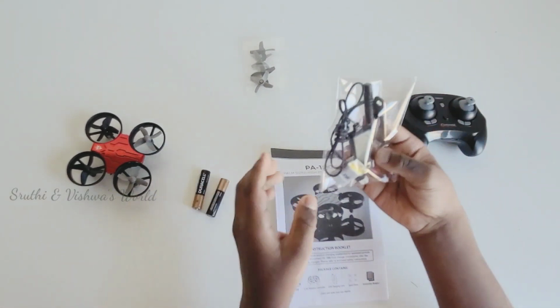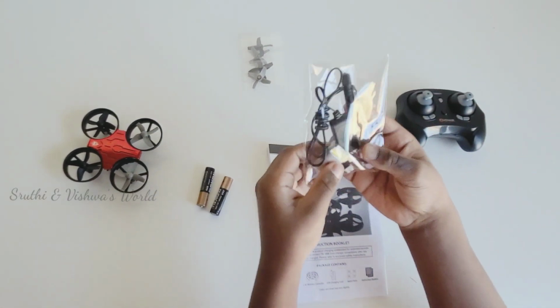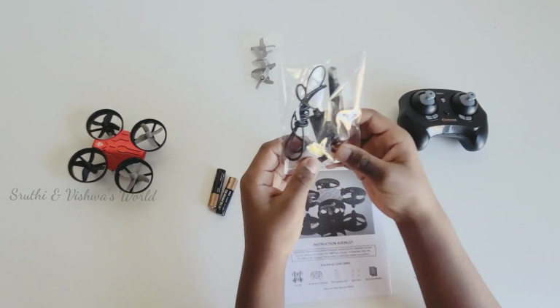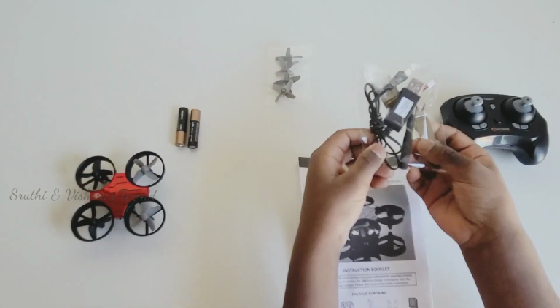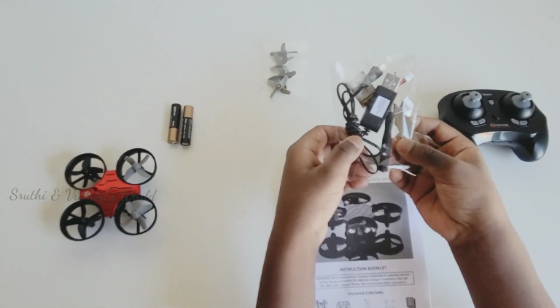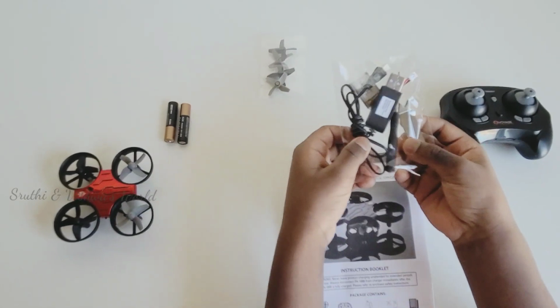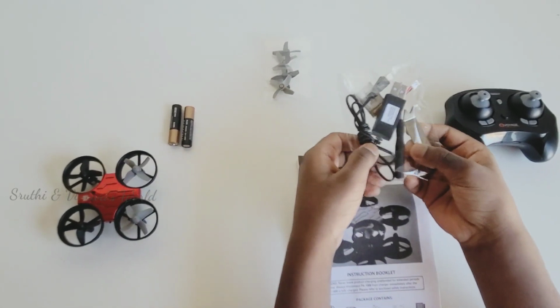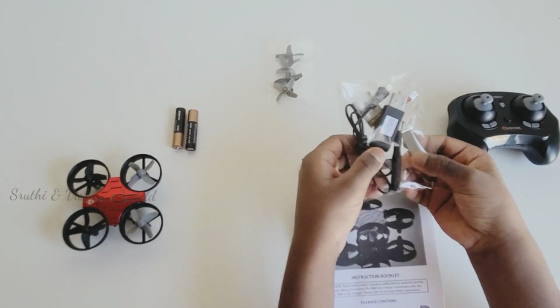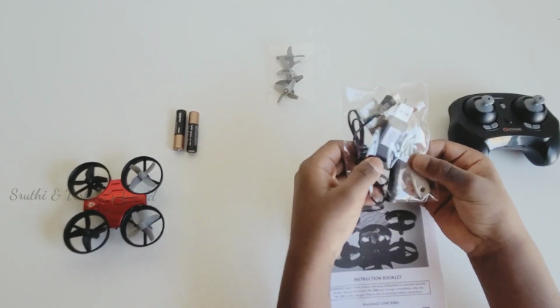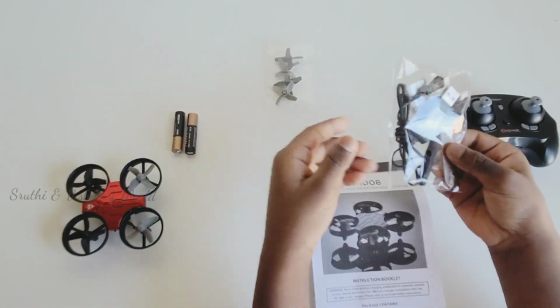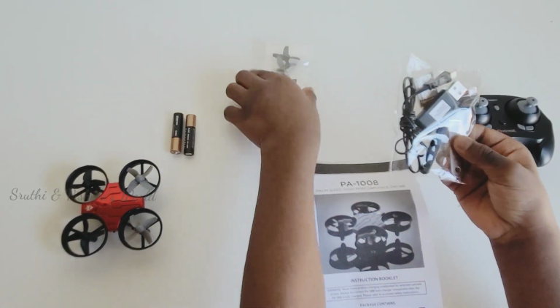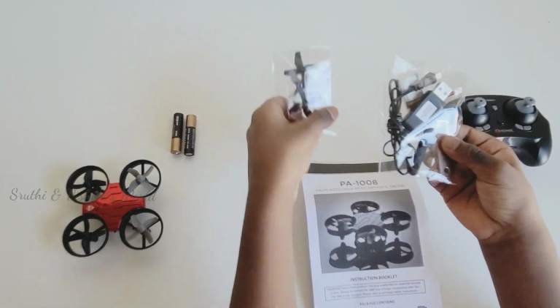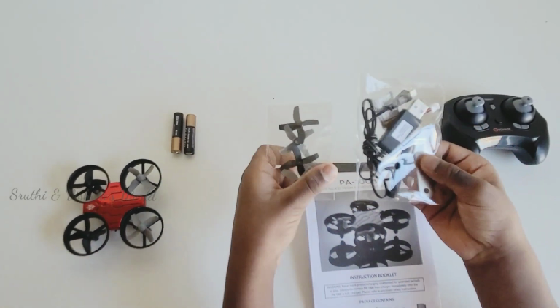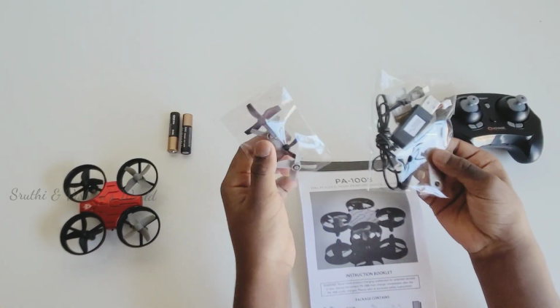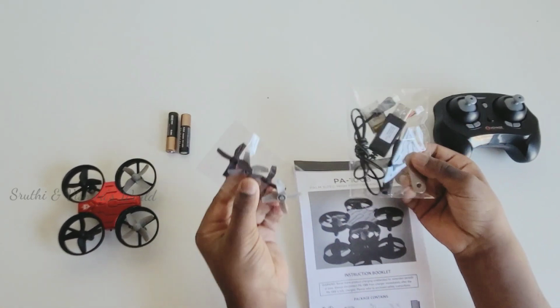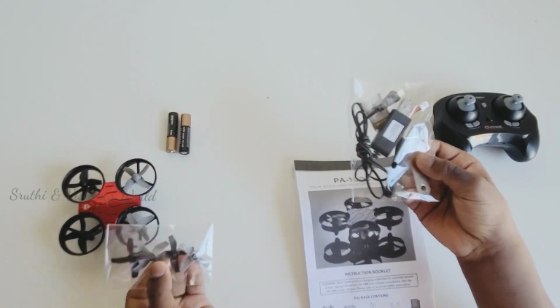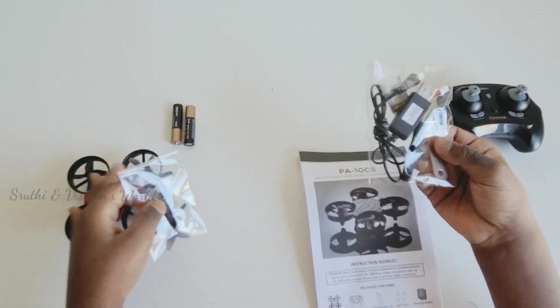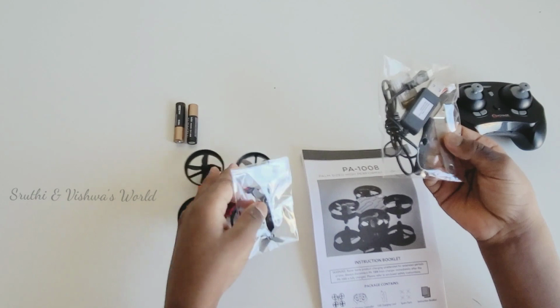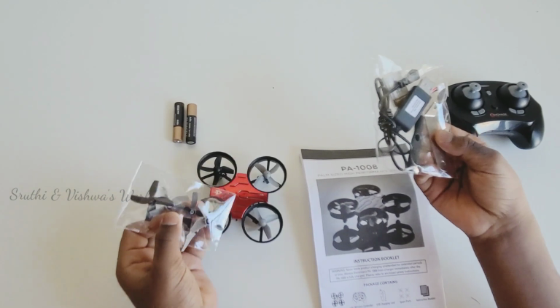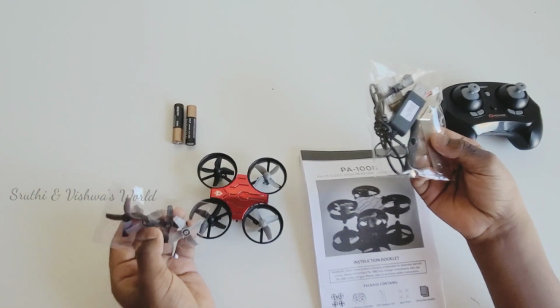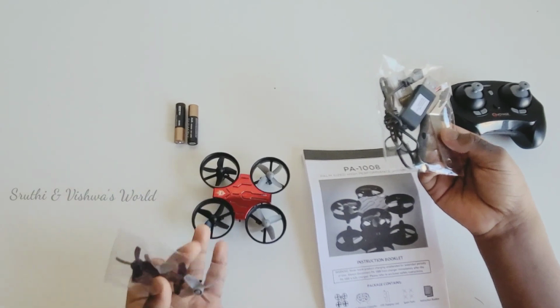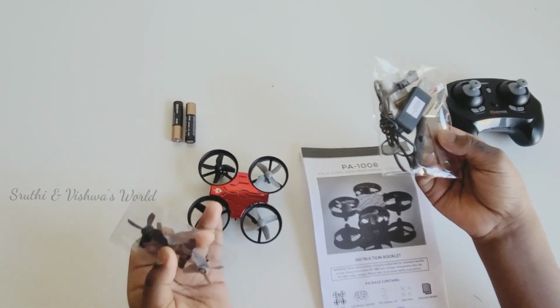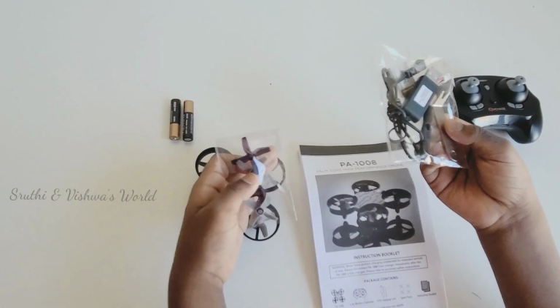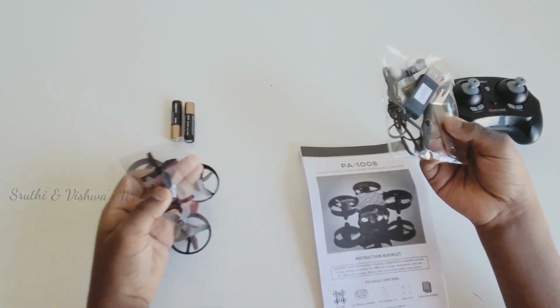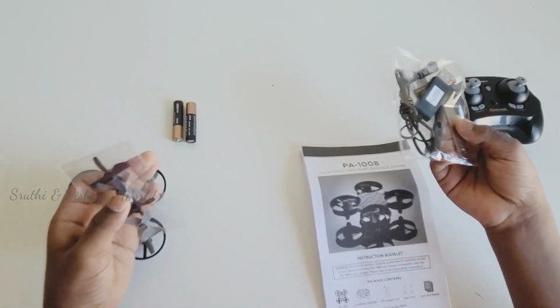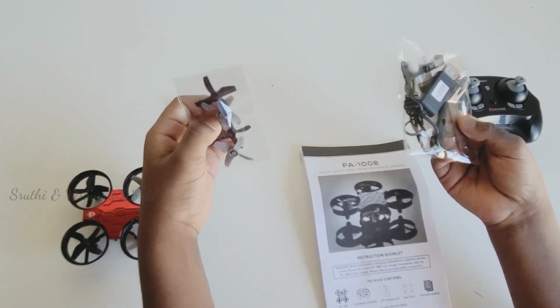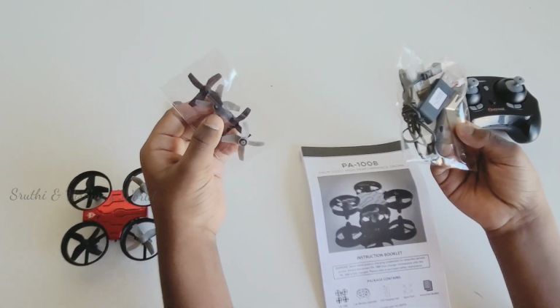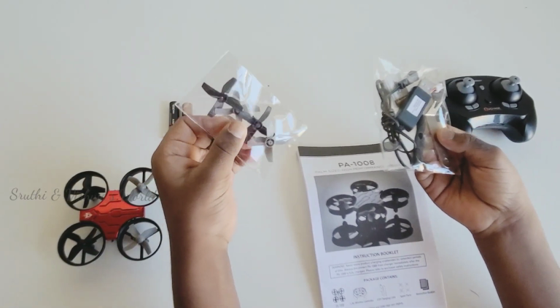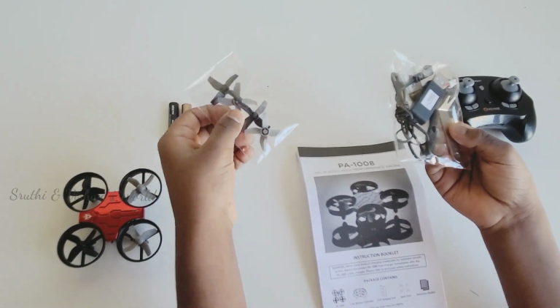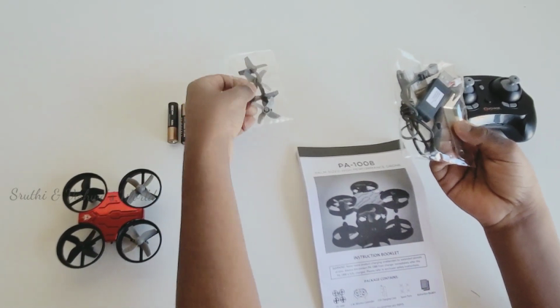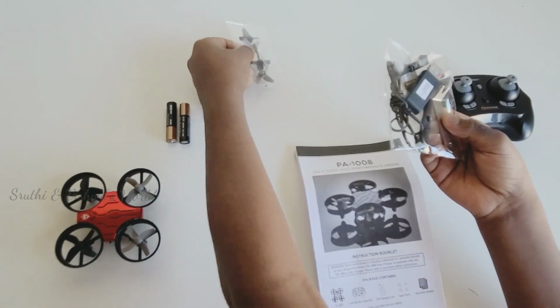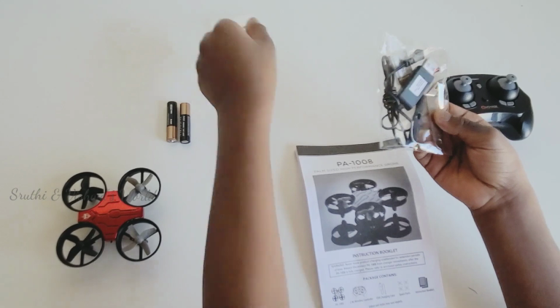This is the pack. We have two packs inside this kit. These are extra fans for this drum. We don't need this right now.